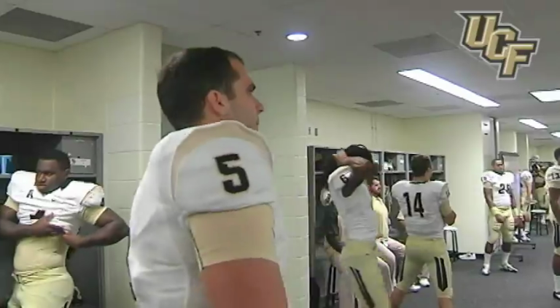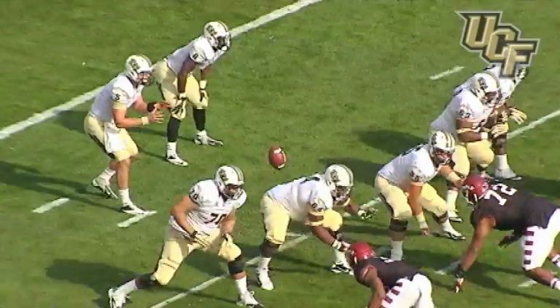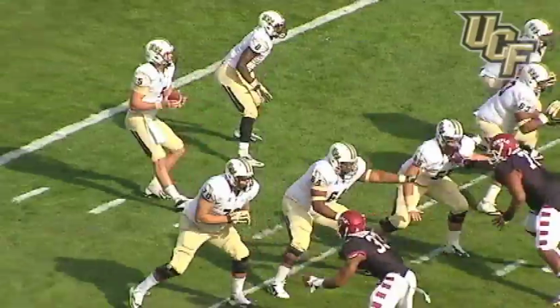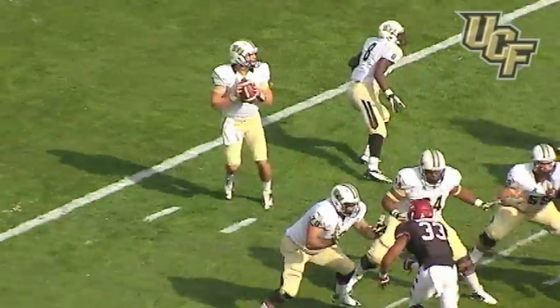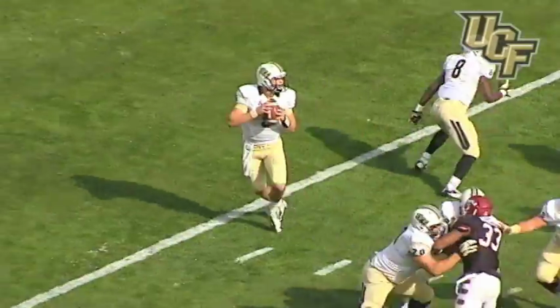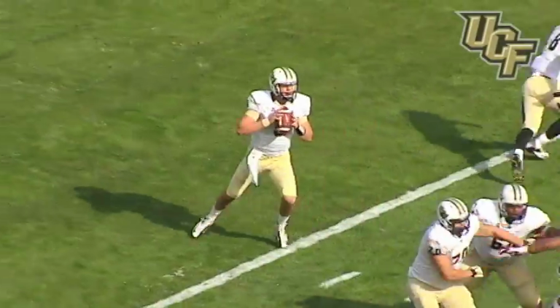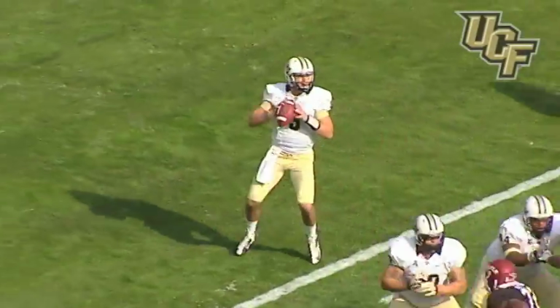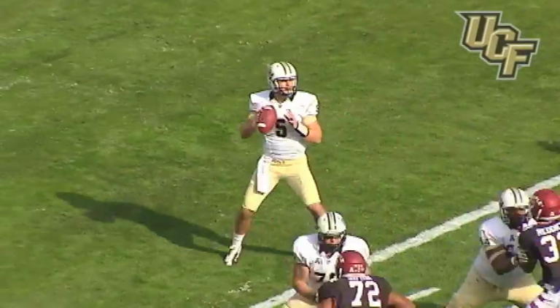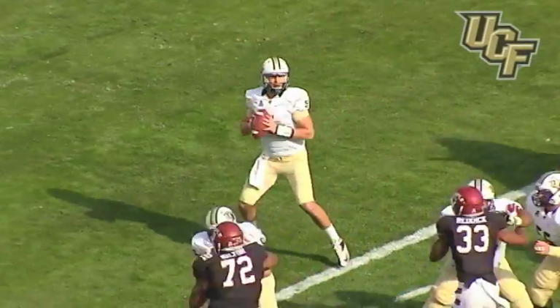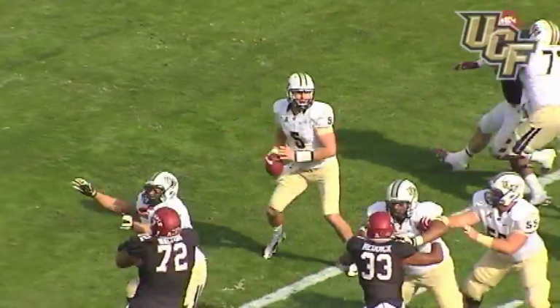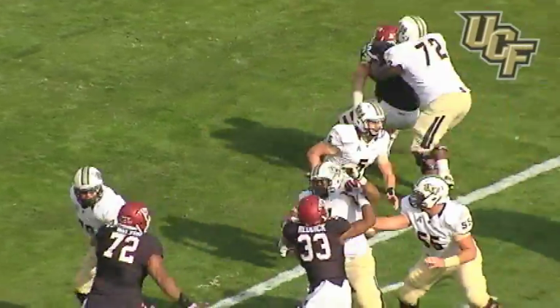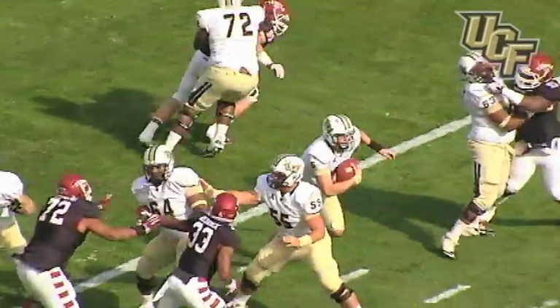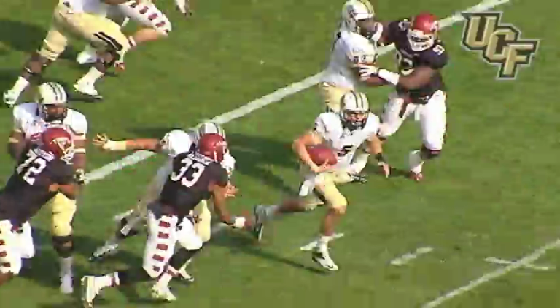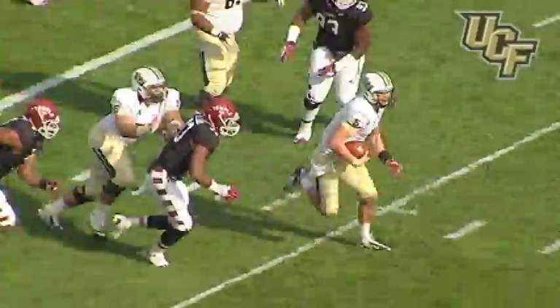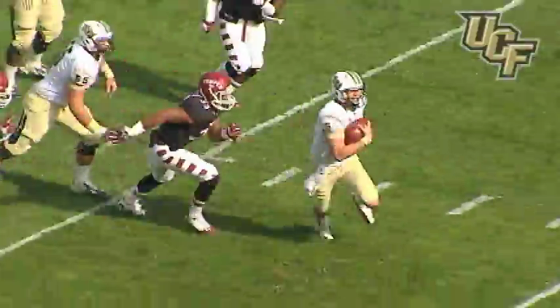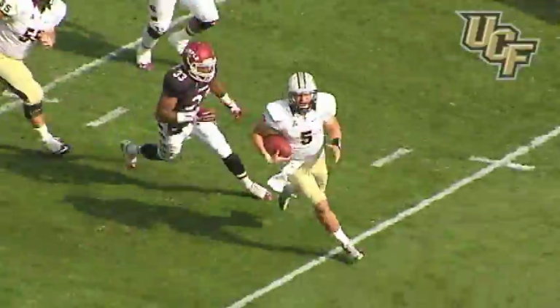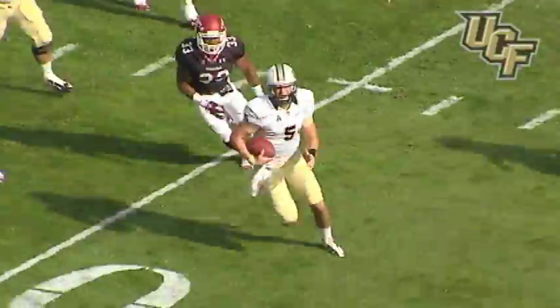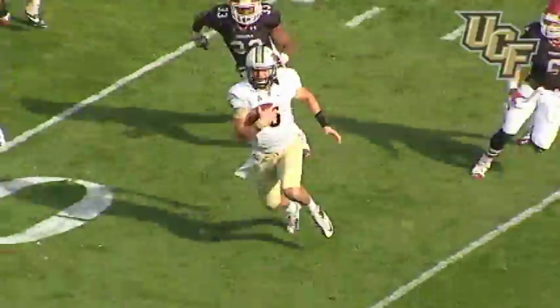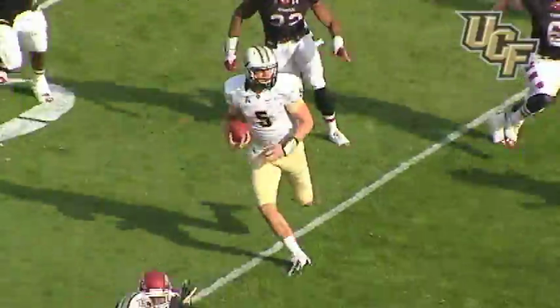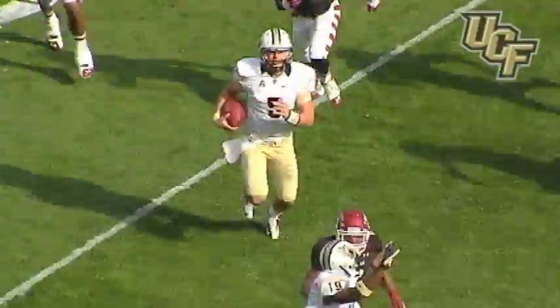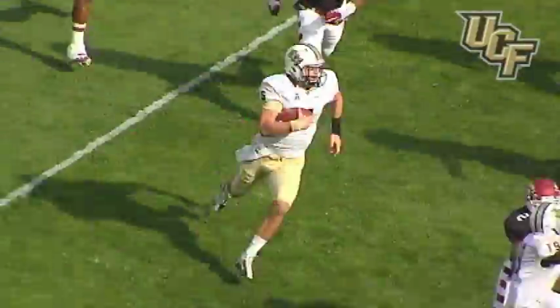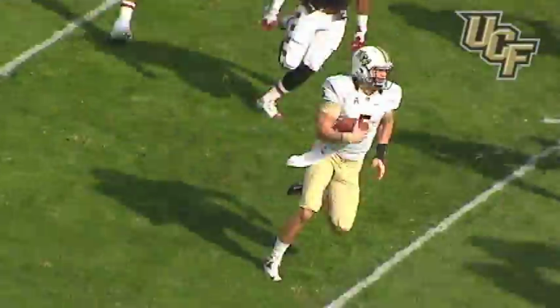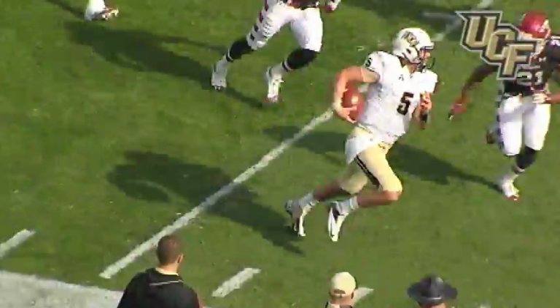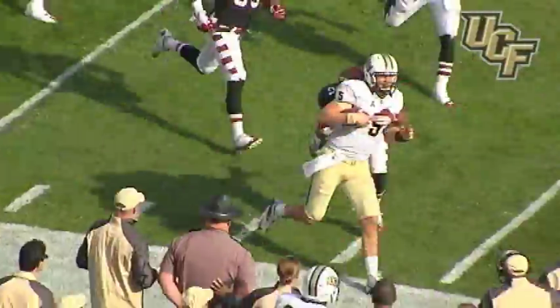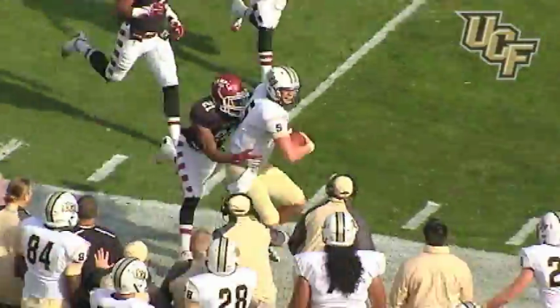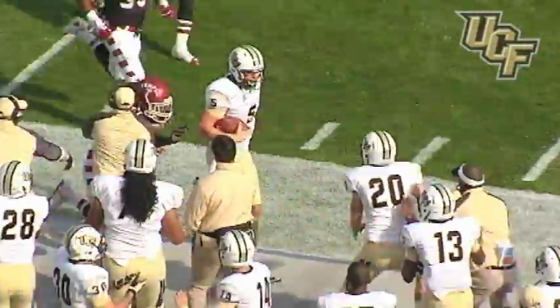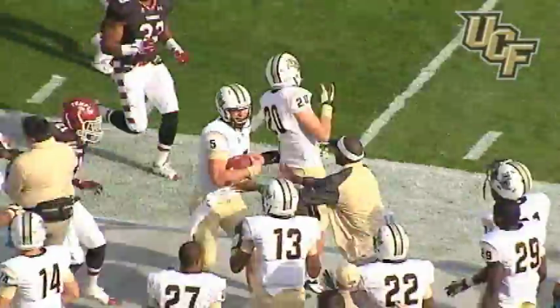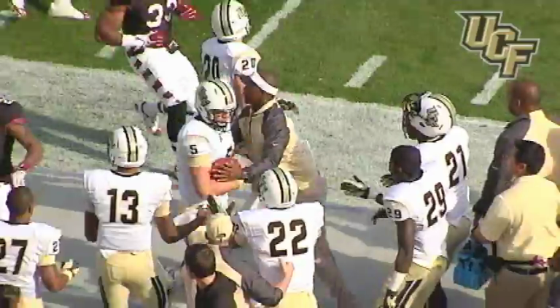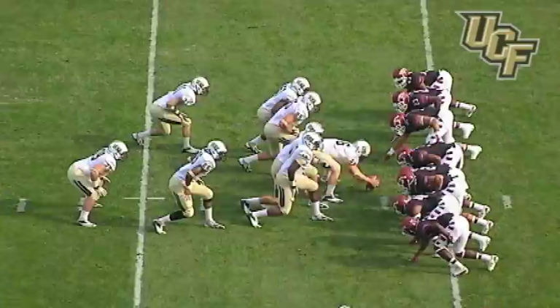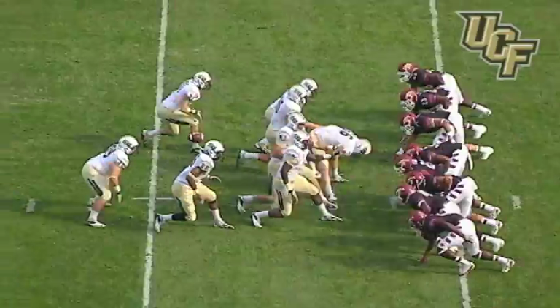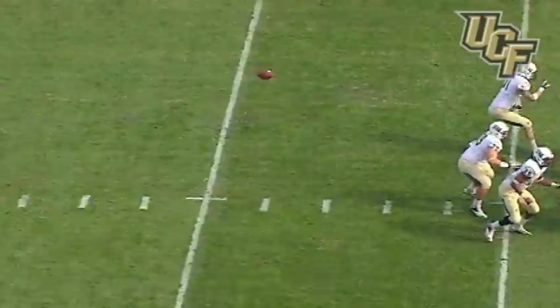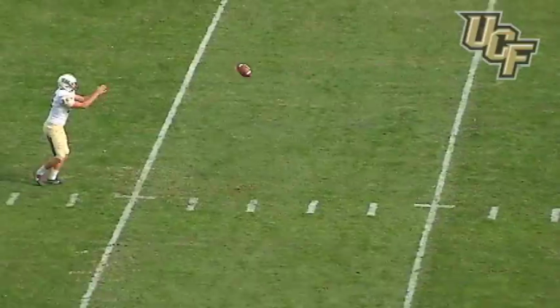It's a snap, Blake back to throw. Blake looks, he's gonna try to run. He gets across the 10, first down — Bortles to the 20, he's up to the 25 yard line.